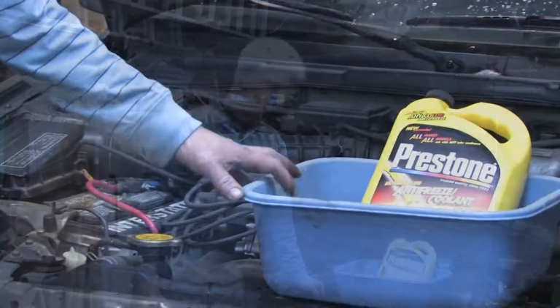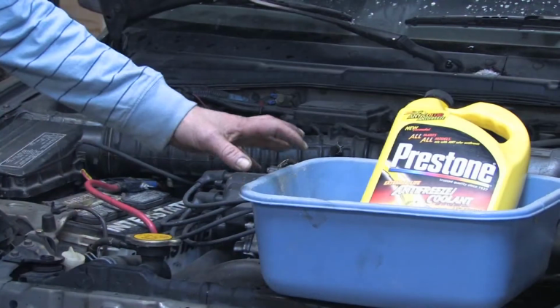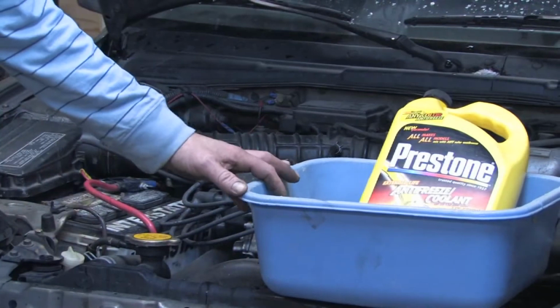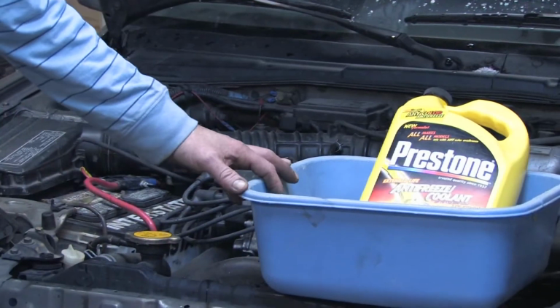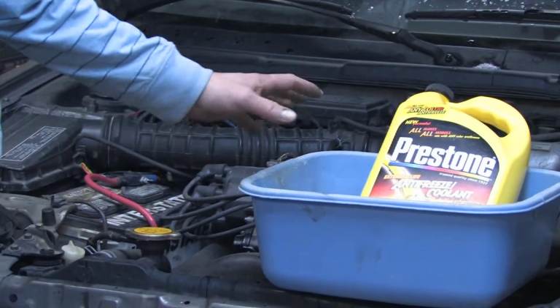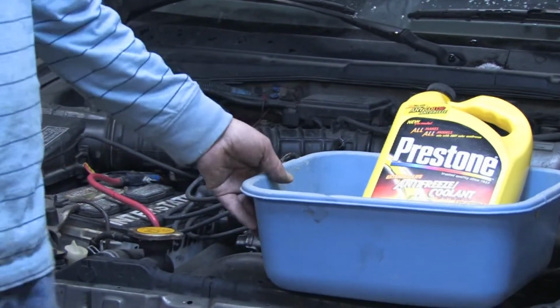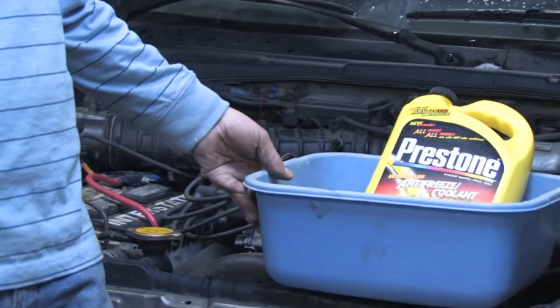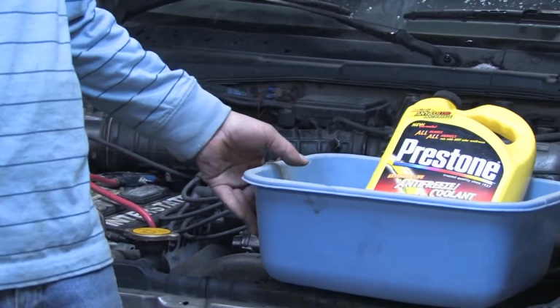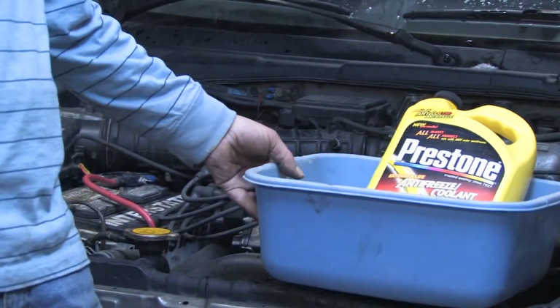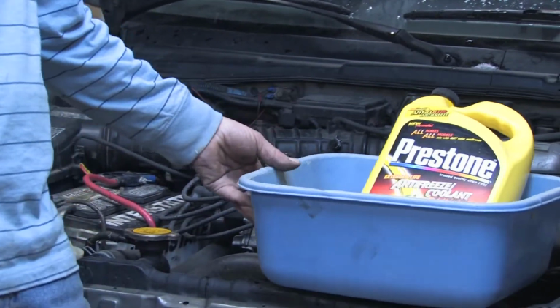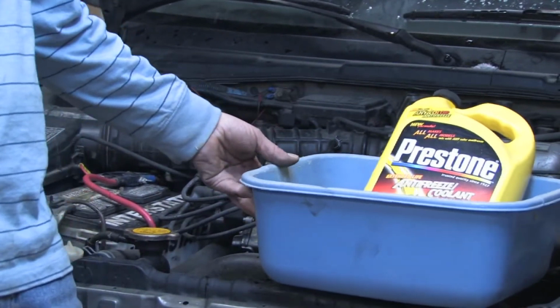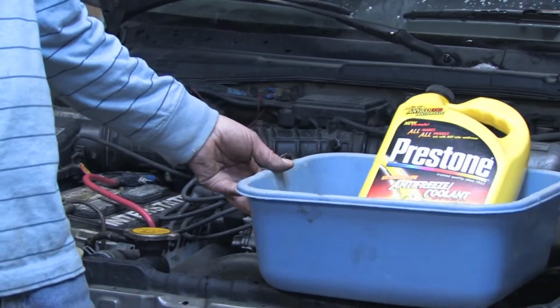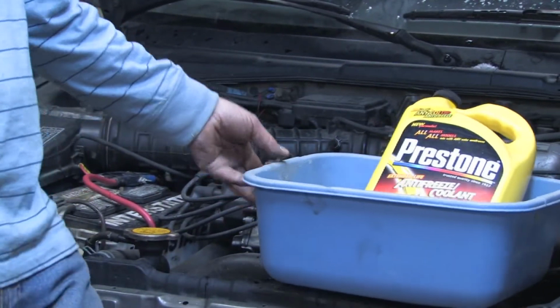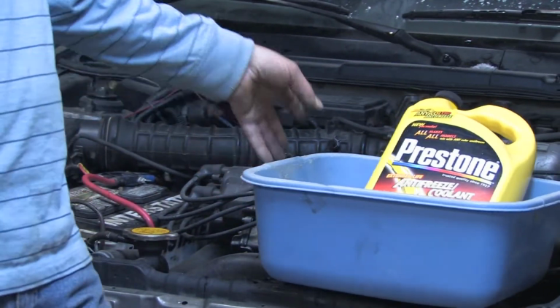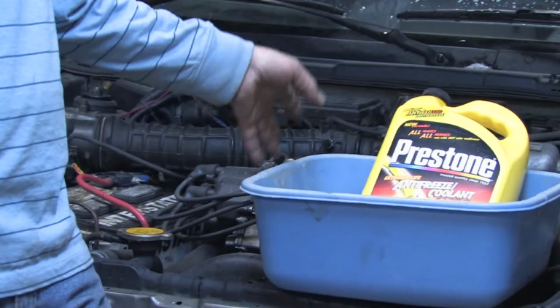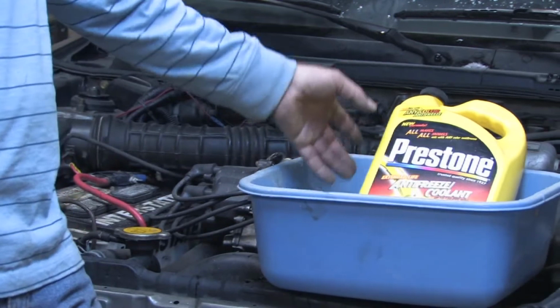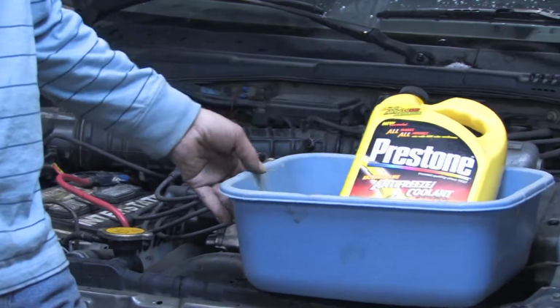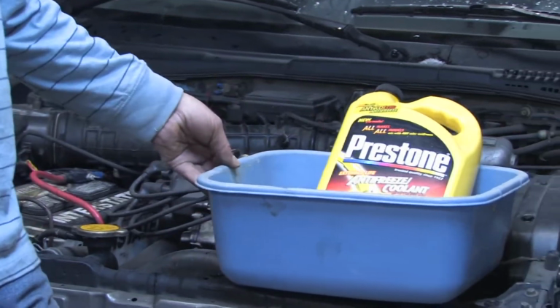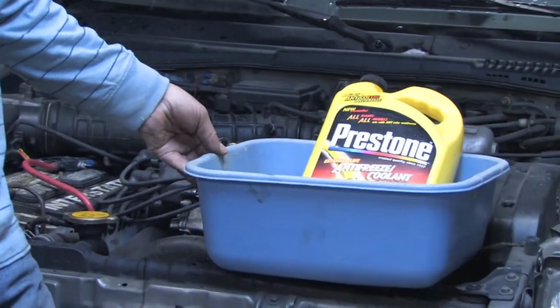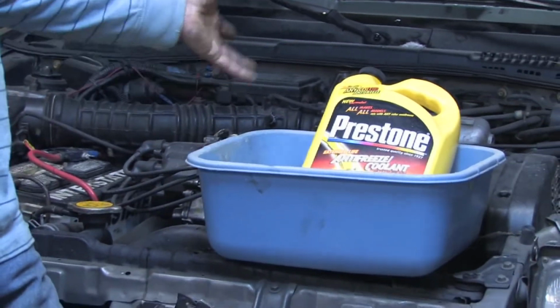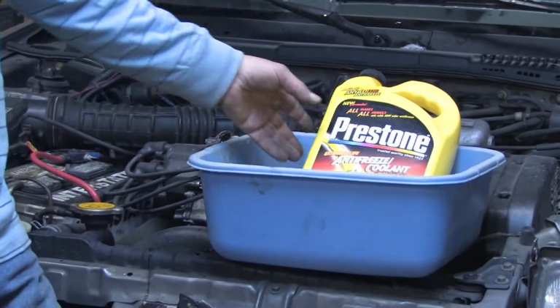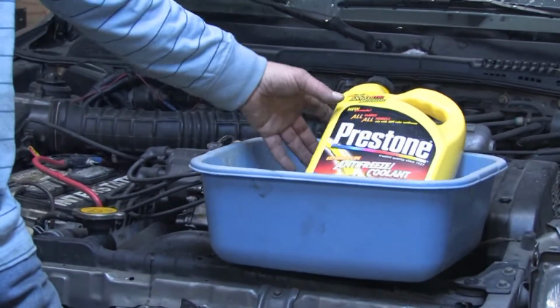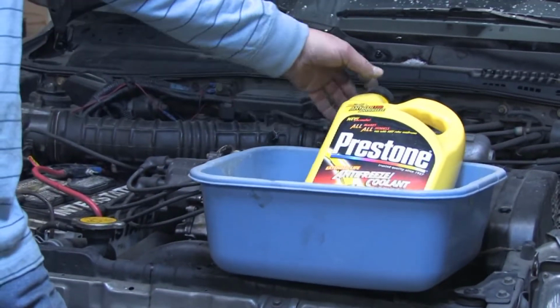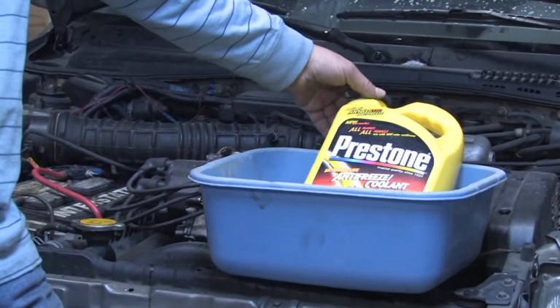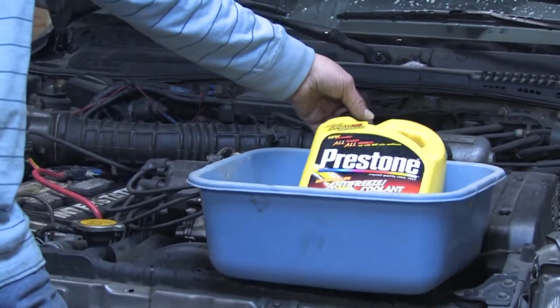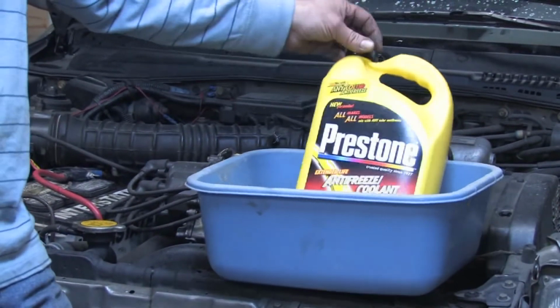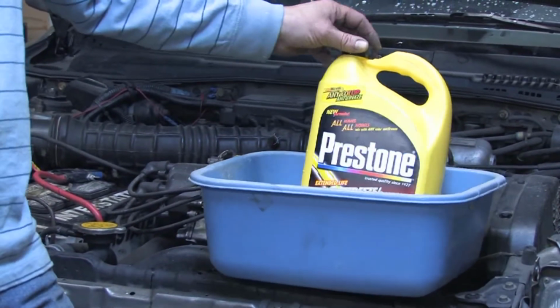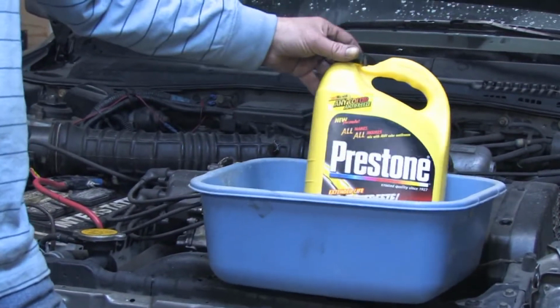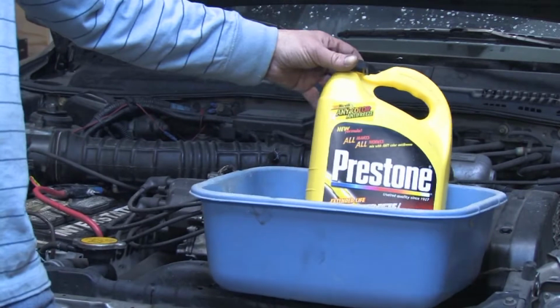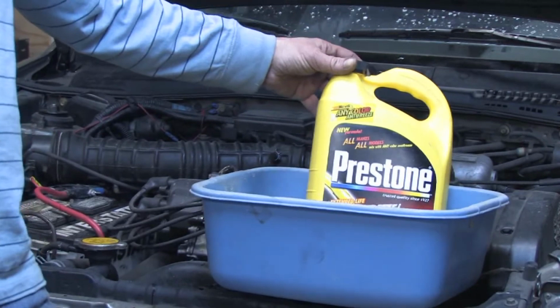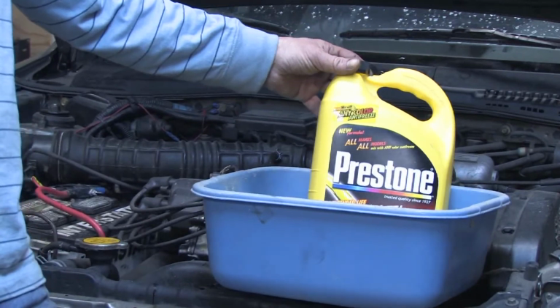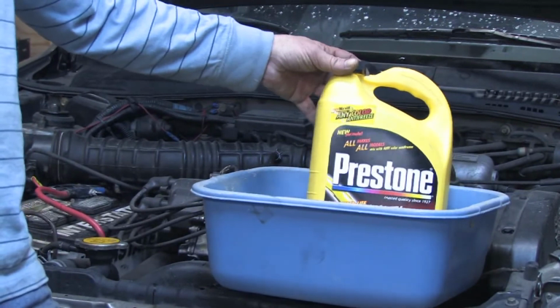To change a radiator fluid you're going to need a drain pan capable of holding how much your cooling system holds. This is about a three gallon unit and that will quite suffice for this four cylinder engine. You're also going to need an antifreeze to replace it with.